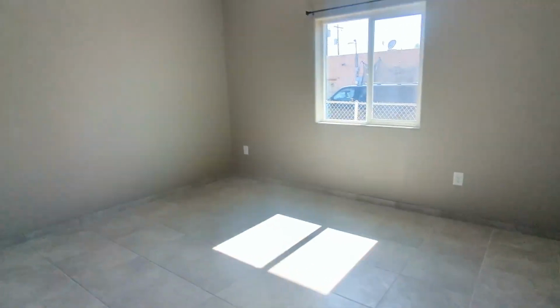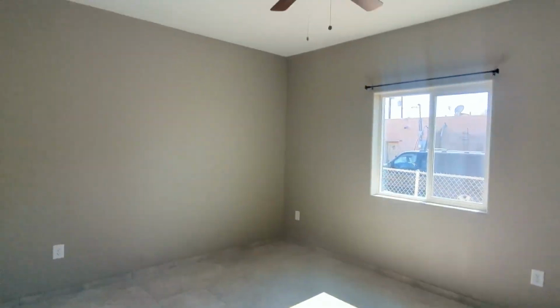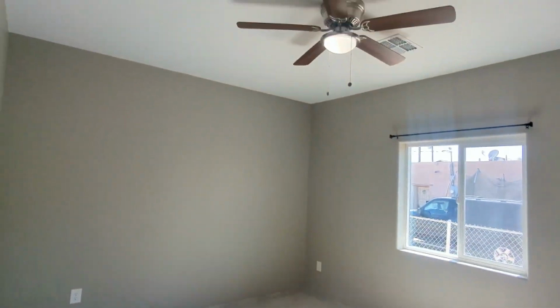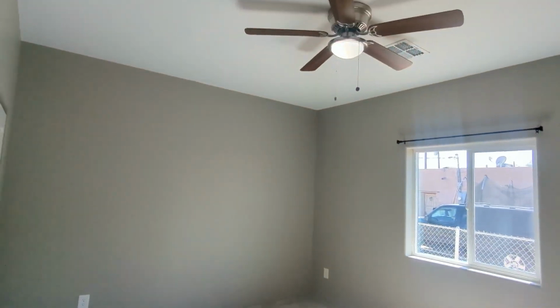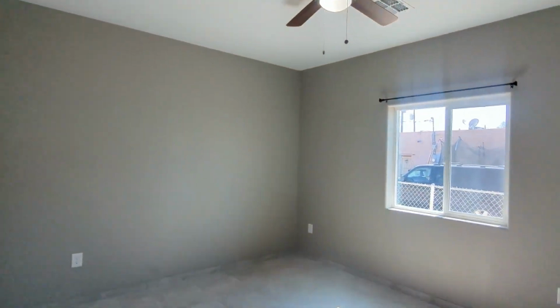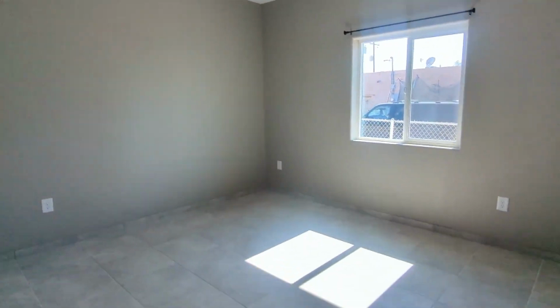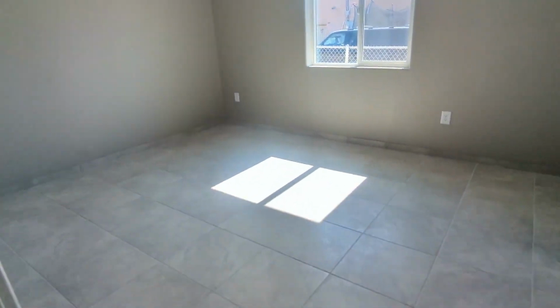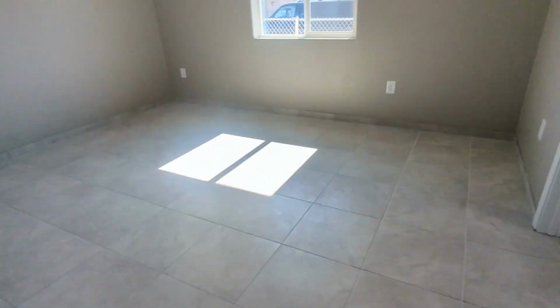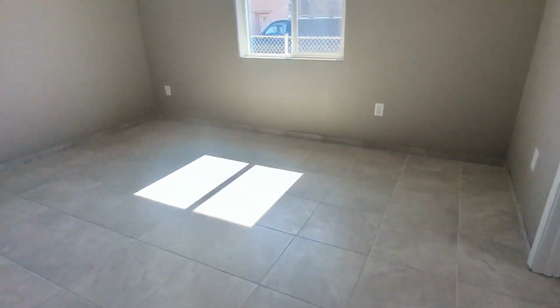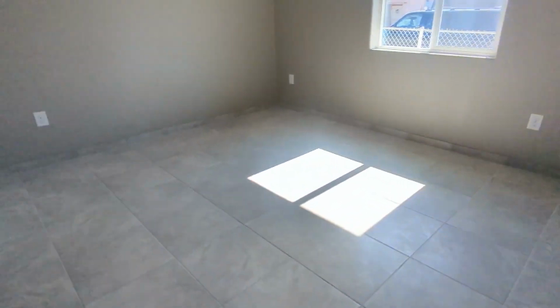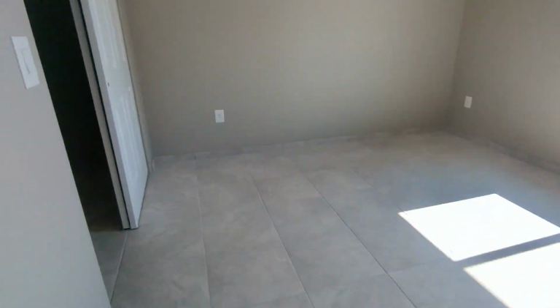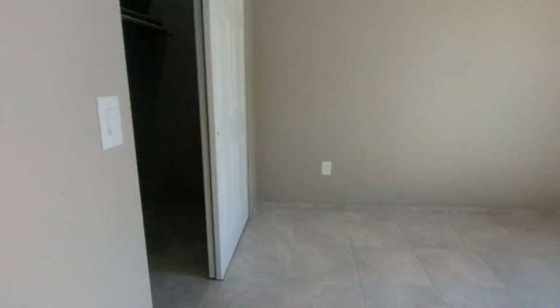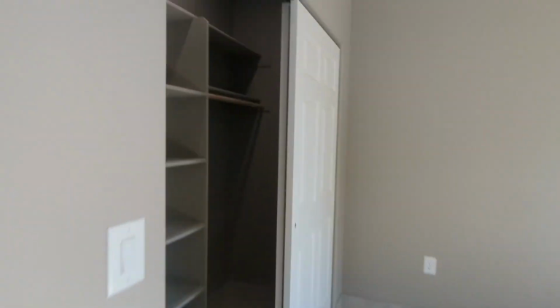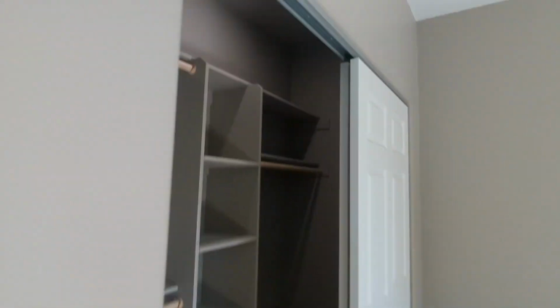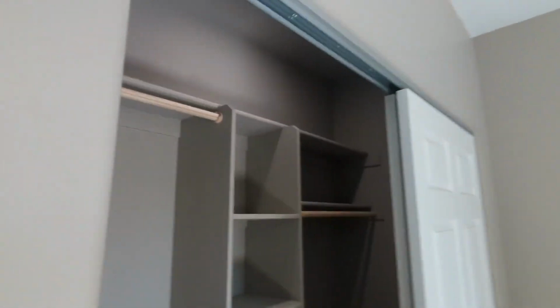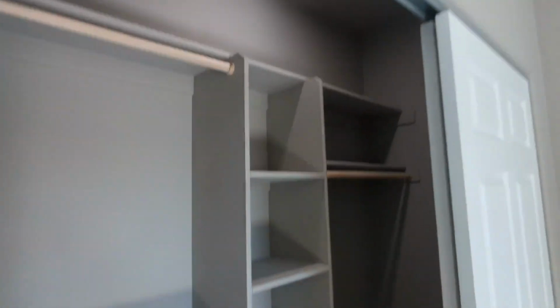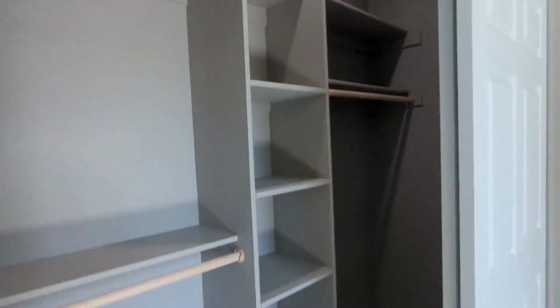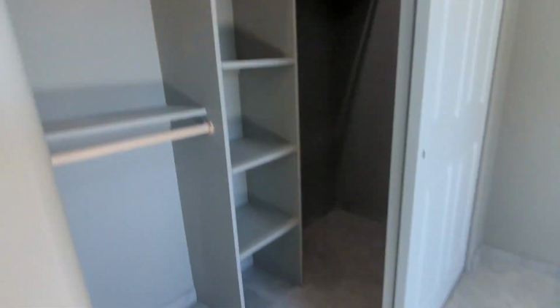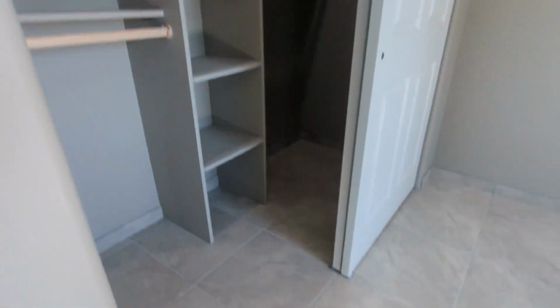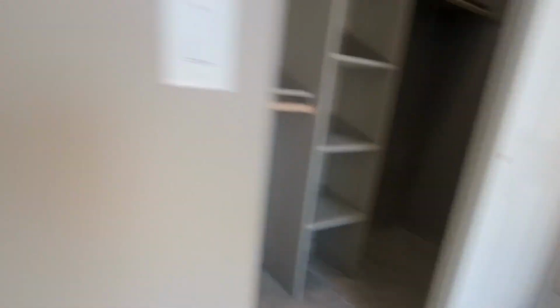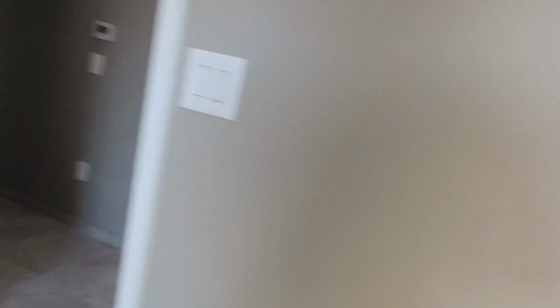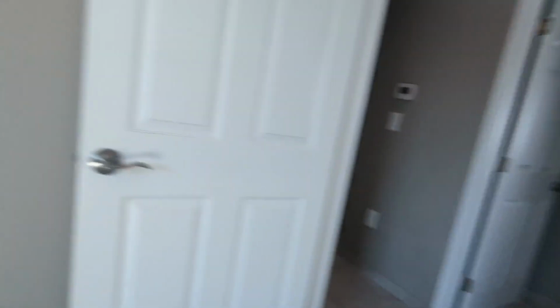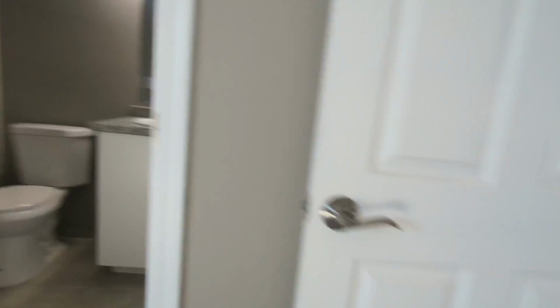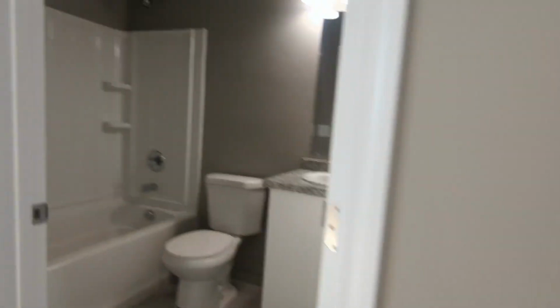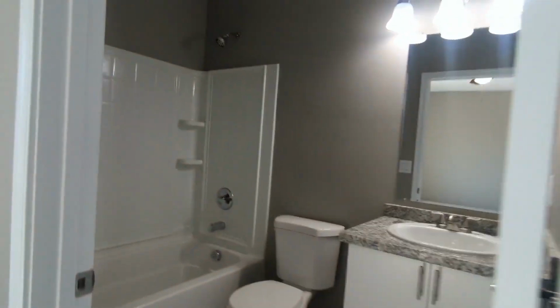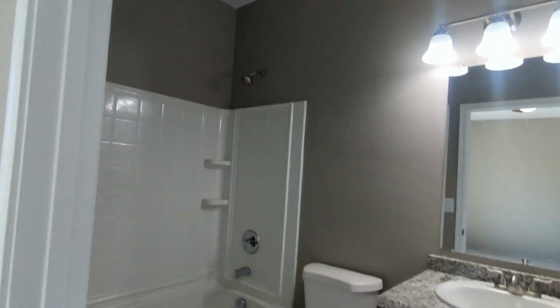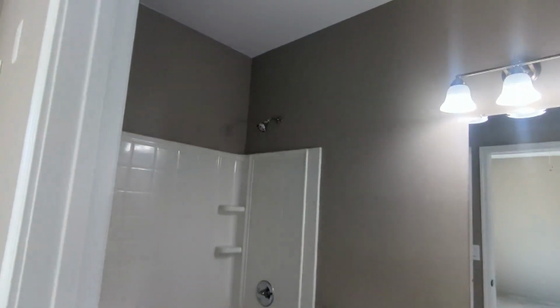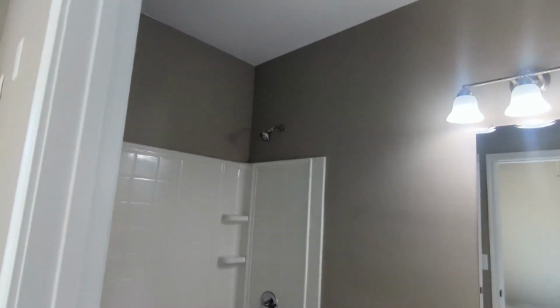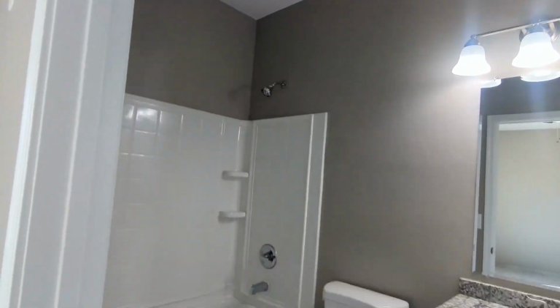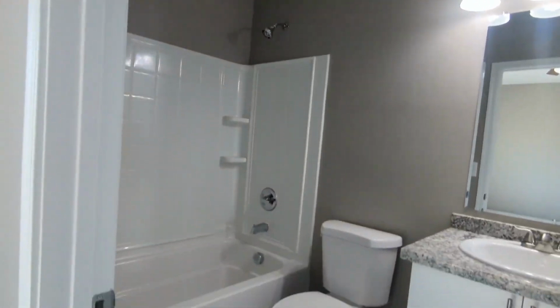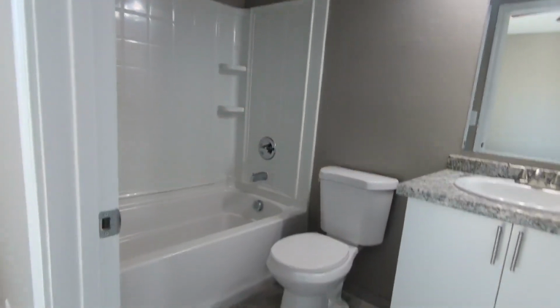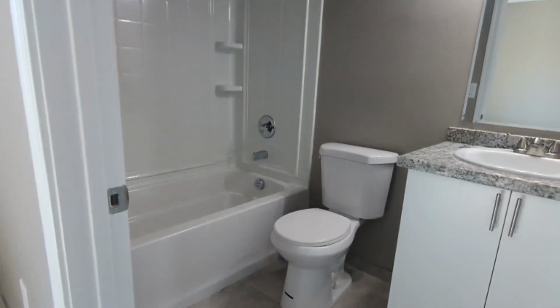And here's your master bedroom. You can definitely fit a king-size mattress and still have plenty of room. Here's your mini walk-in closet over here. And then here's your bathroom — full shower and tub.